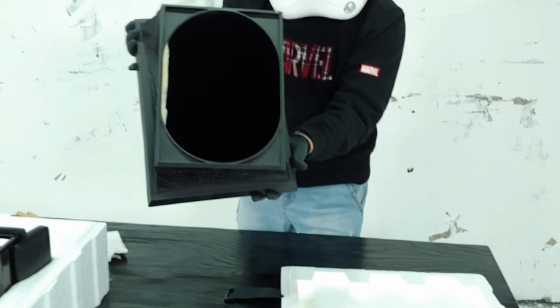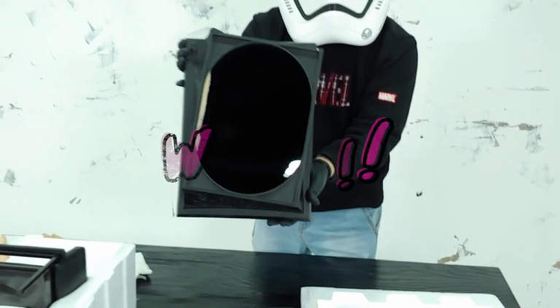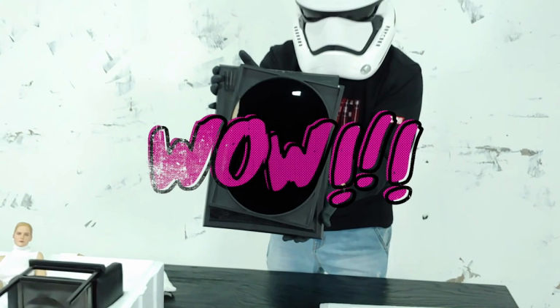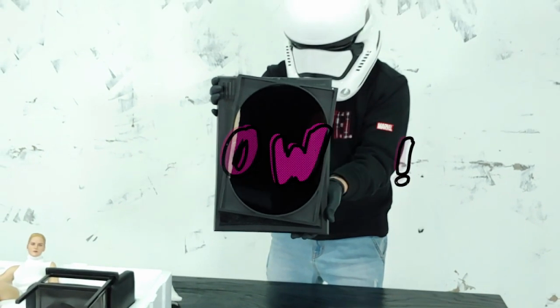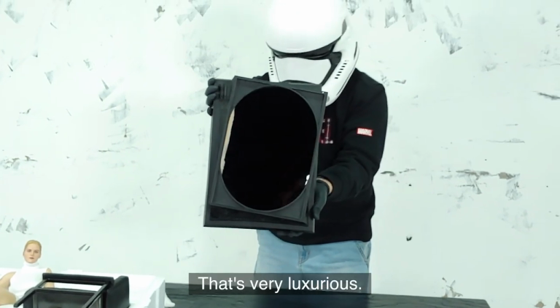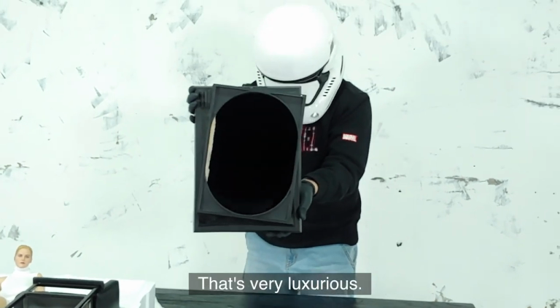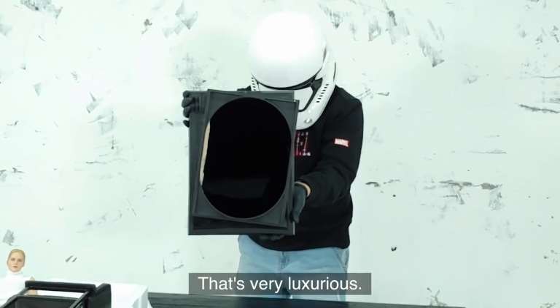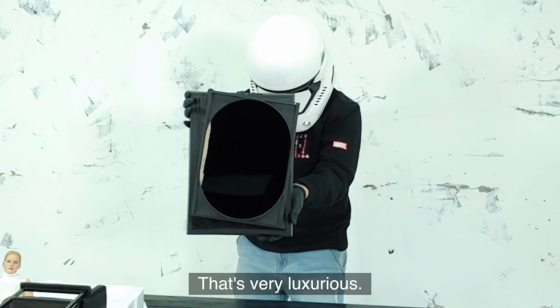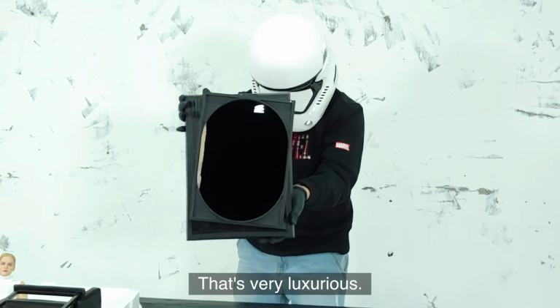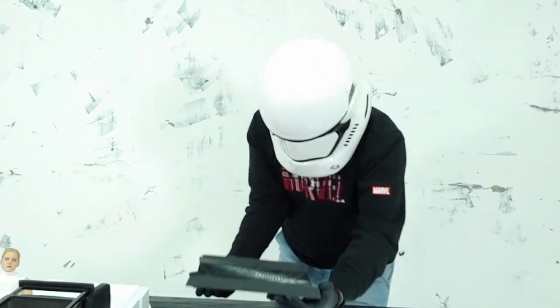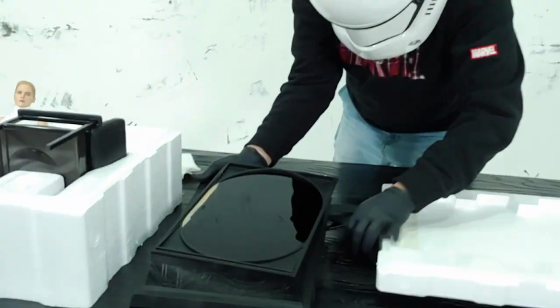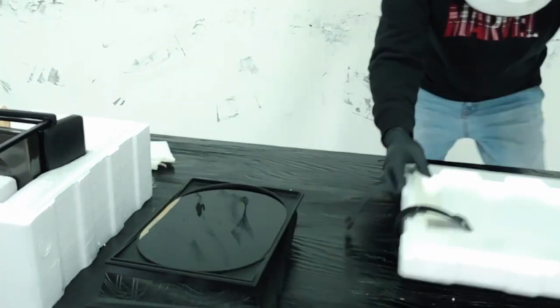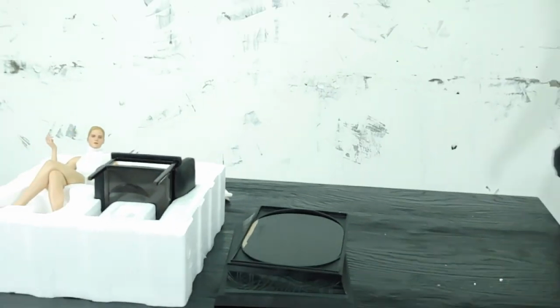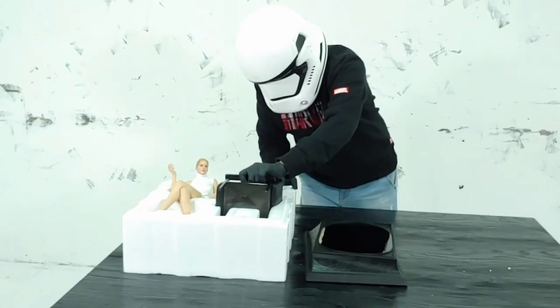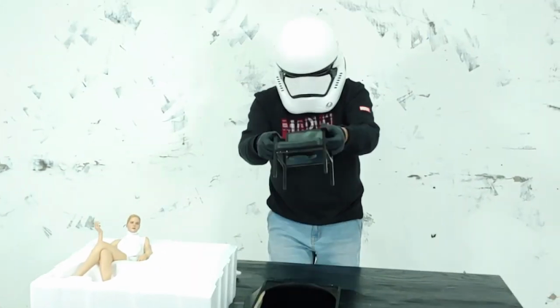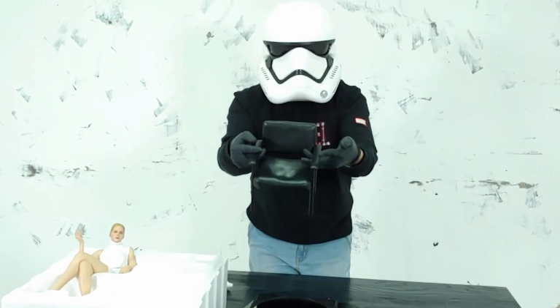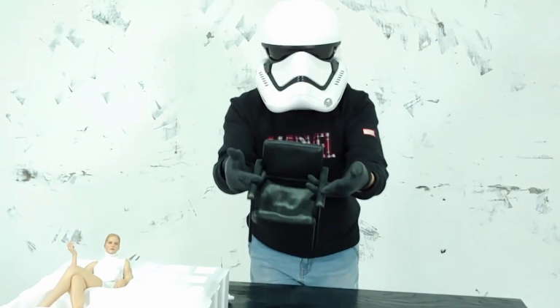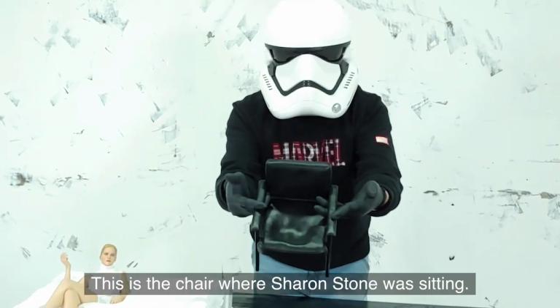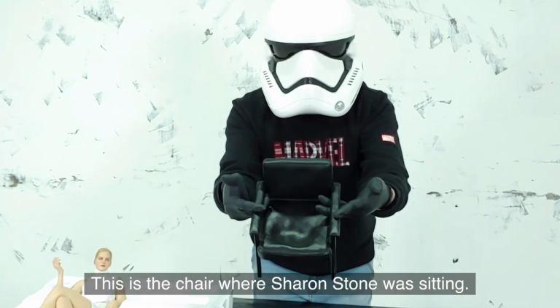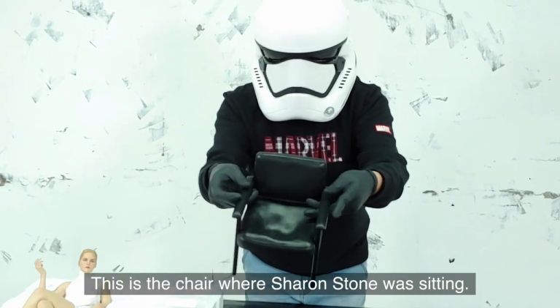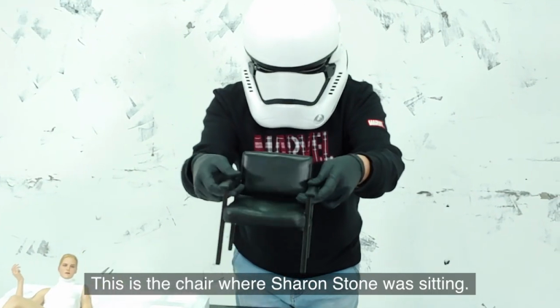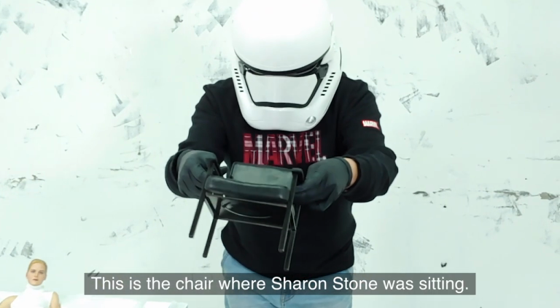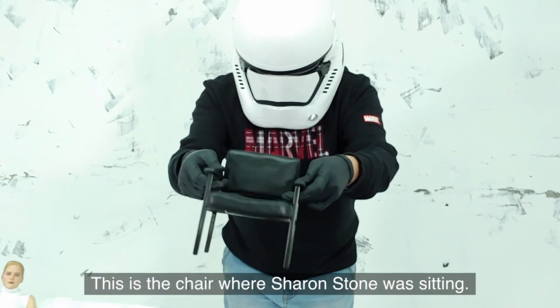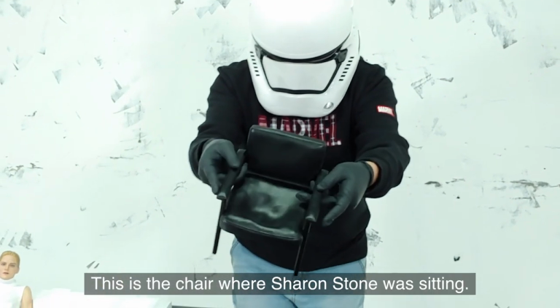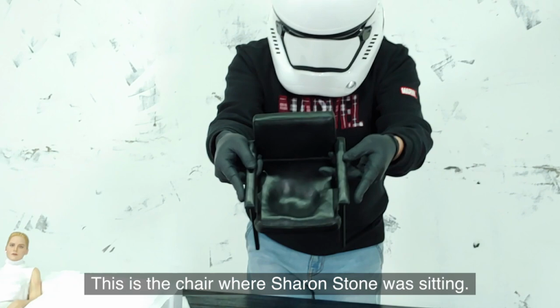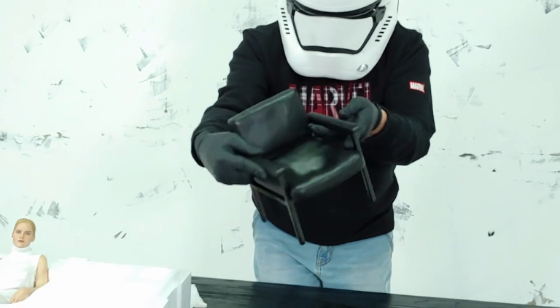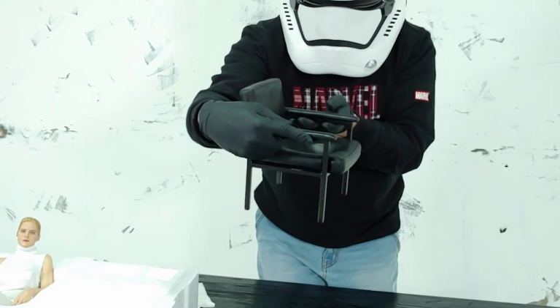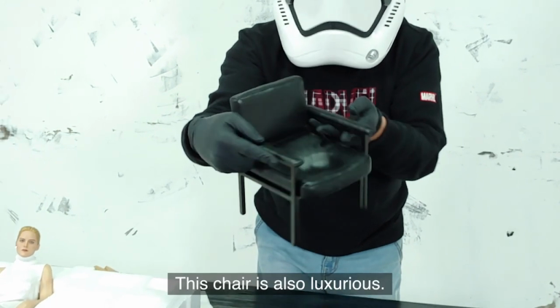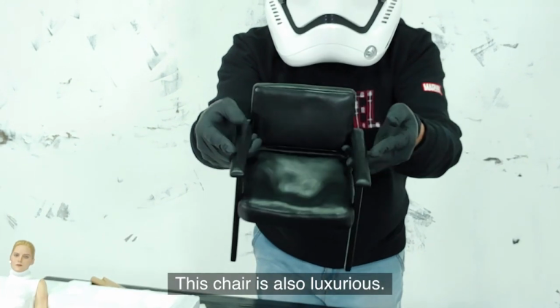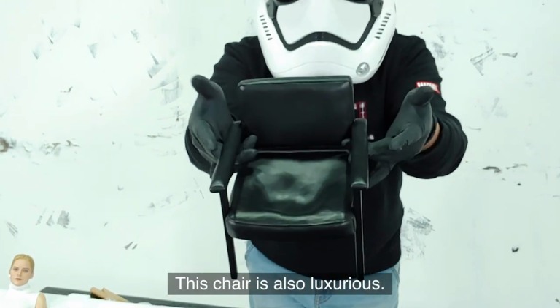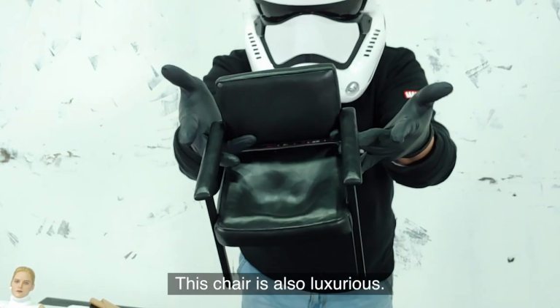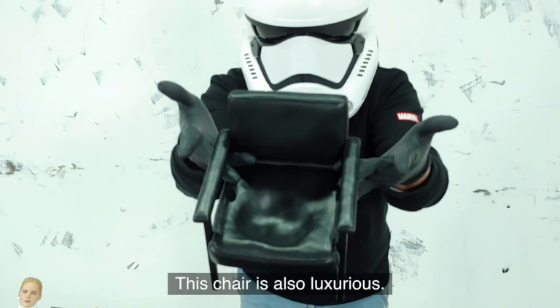Wow, that's very luxurious. This is the chair where Sharon Stone was sitting. This chair is also luxurious.